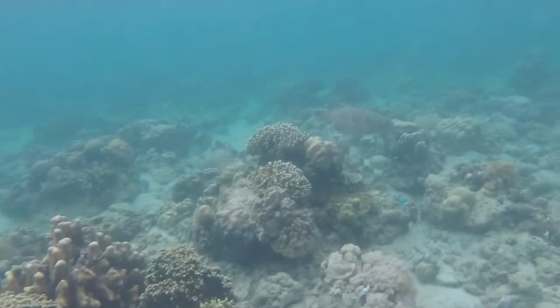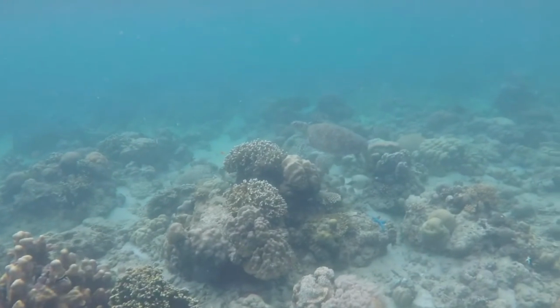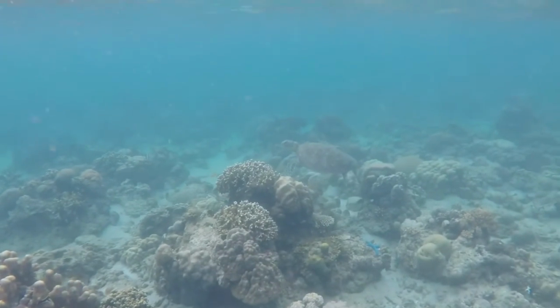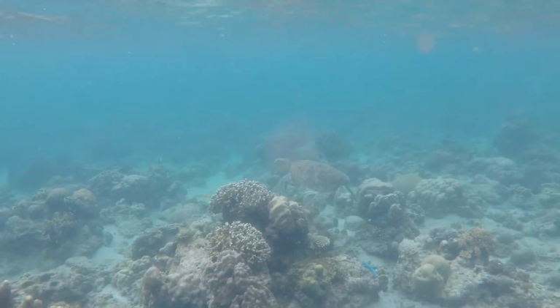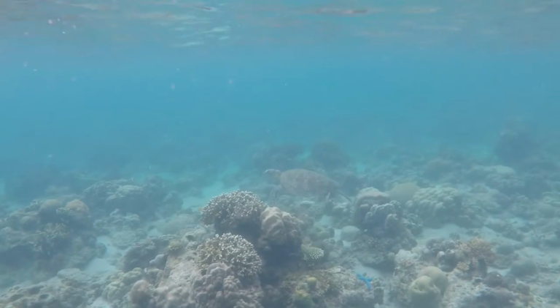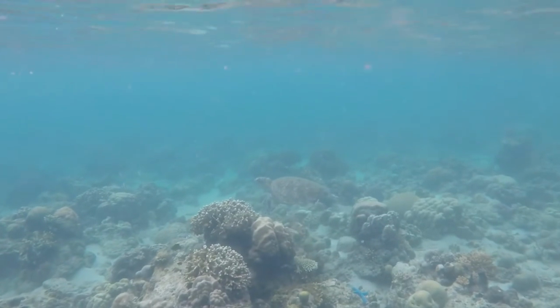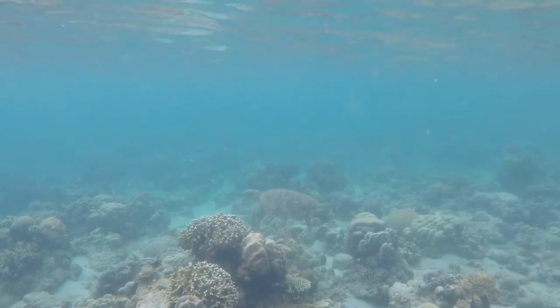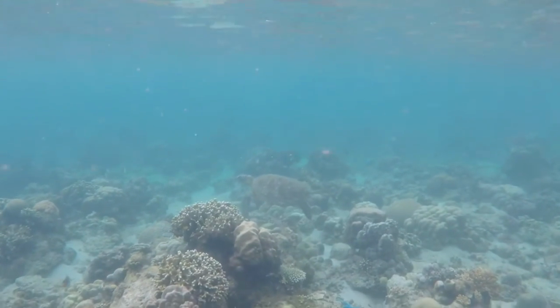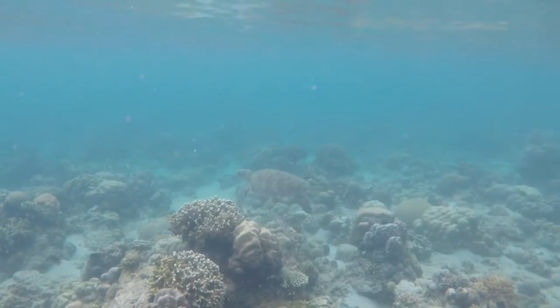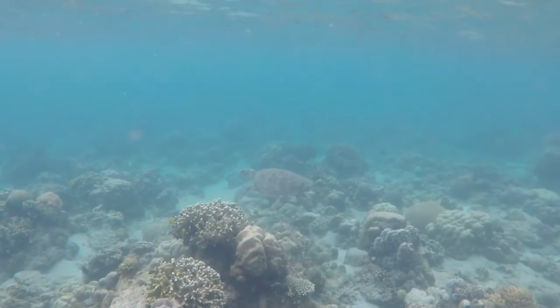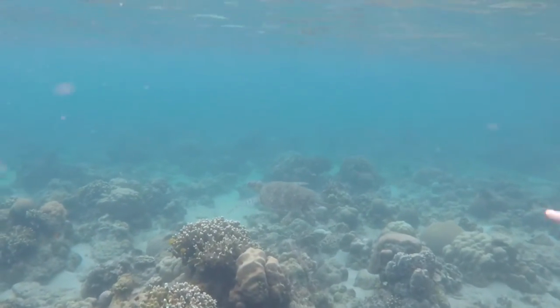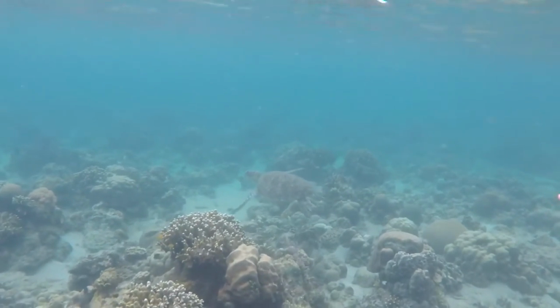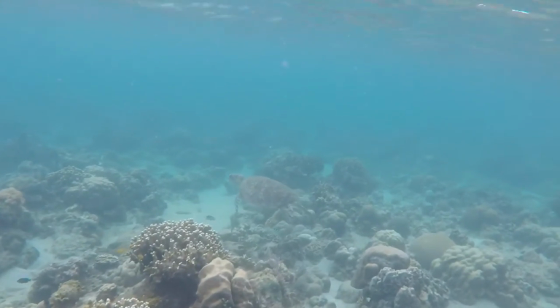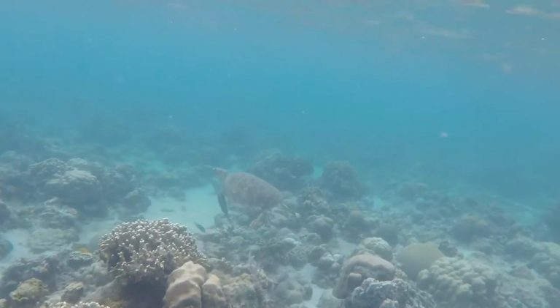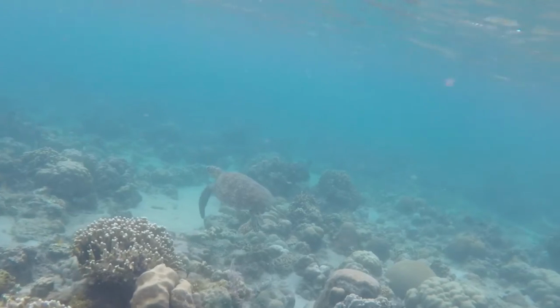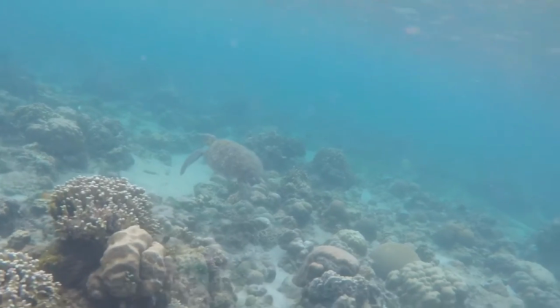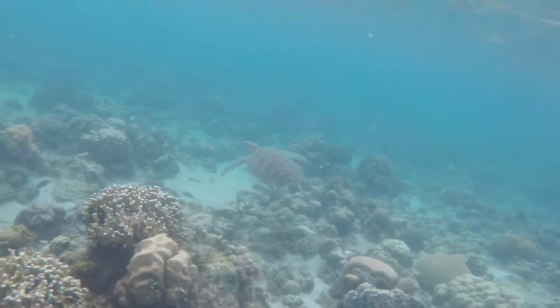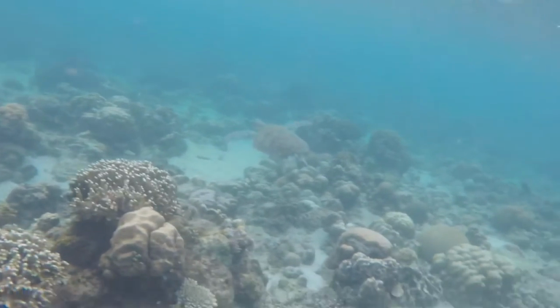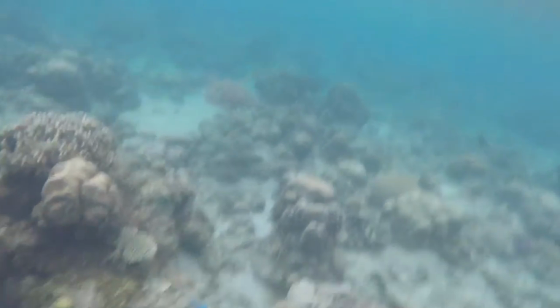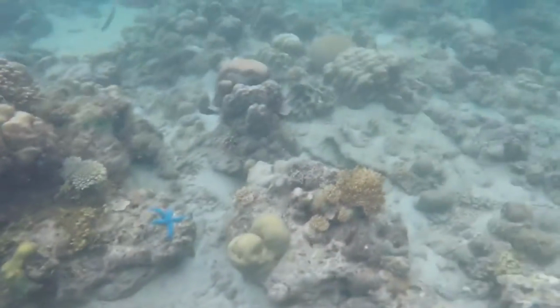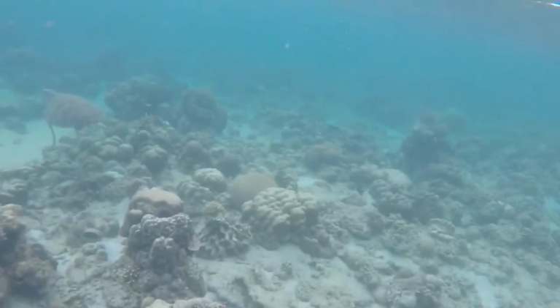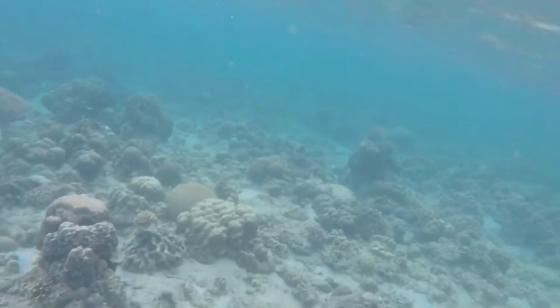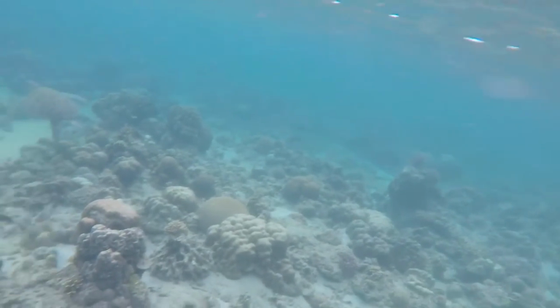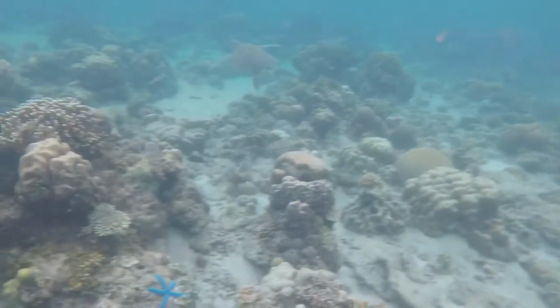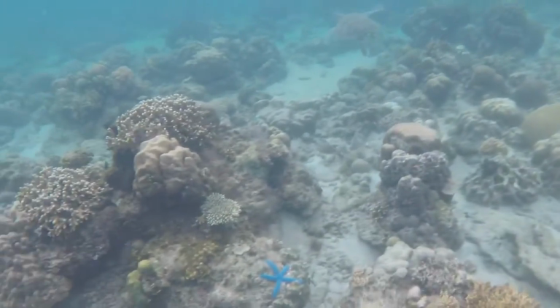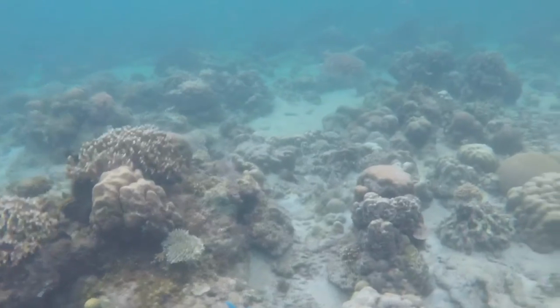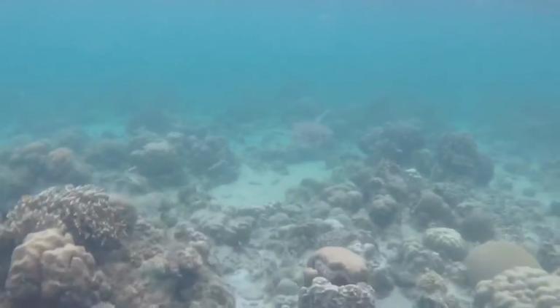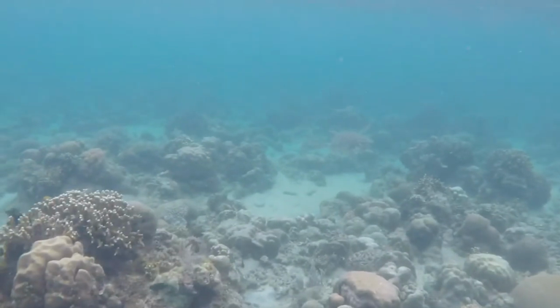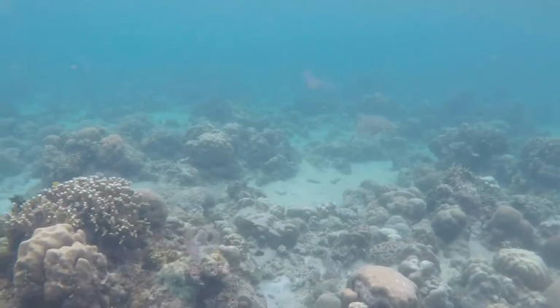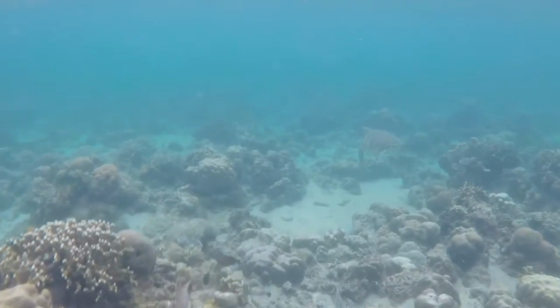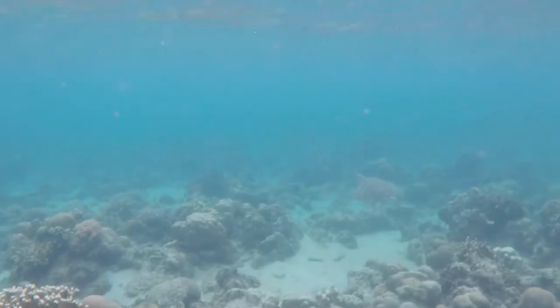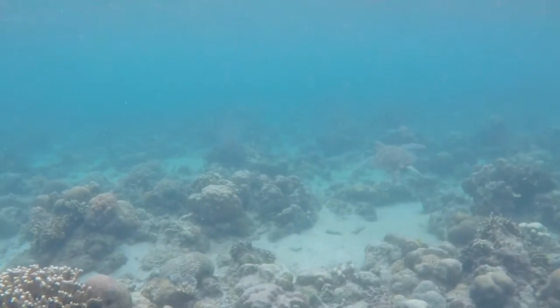And there it was — the next sea turtle. There were fish swimming around it. There was even a blue starfish under it. But the sea turtle was truly the most spectacular part of this adventure. And slowly, it swam away into the depths of the ocean.